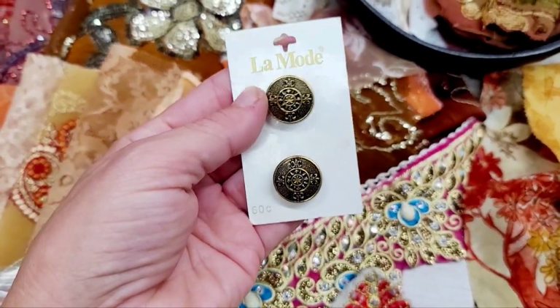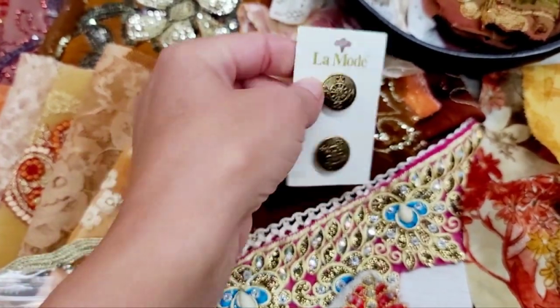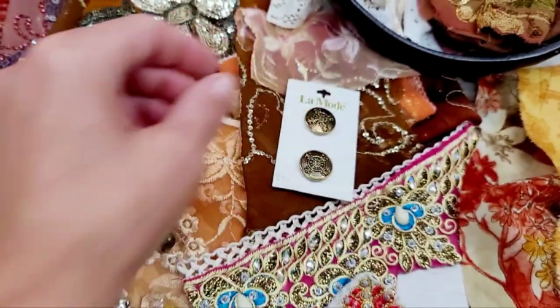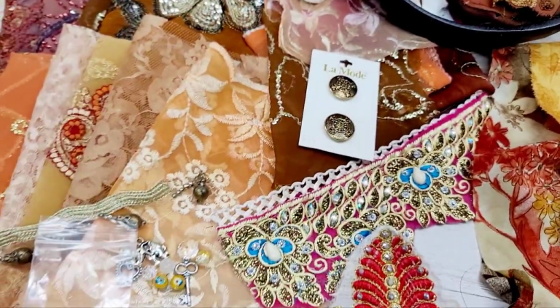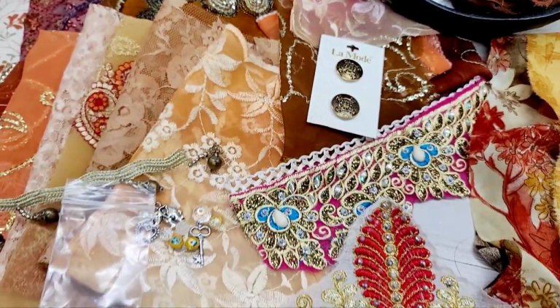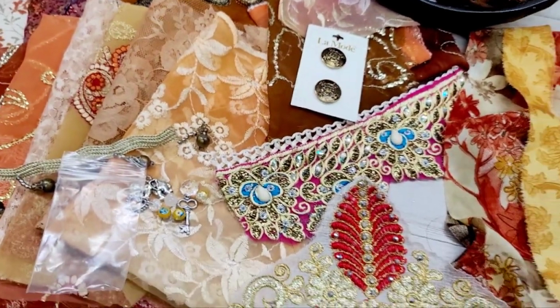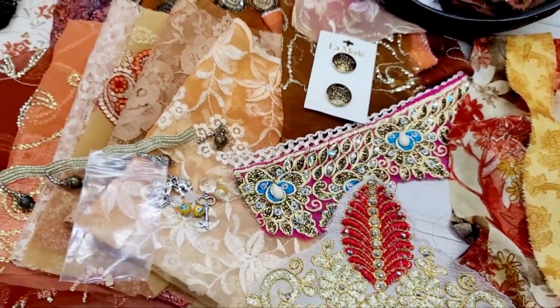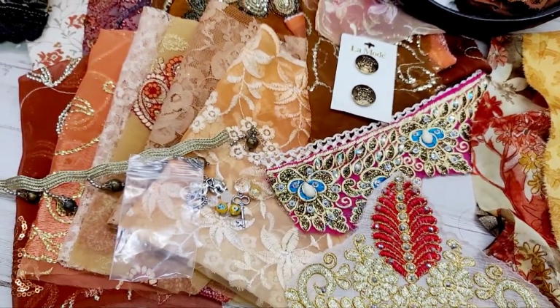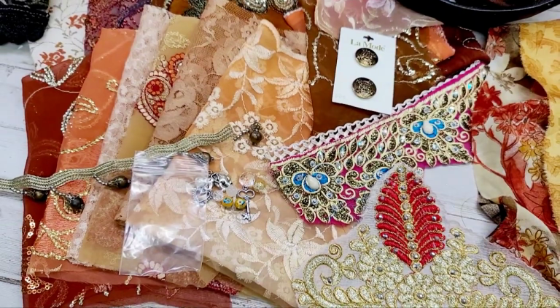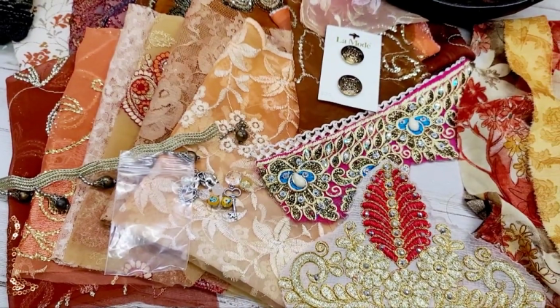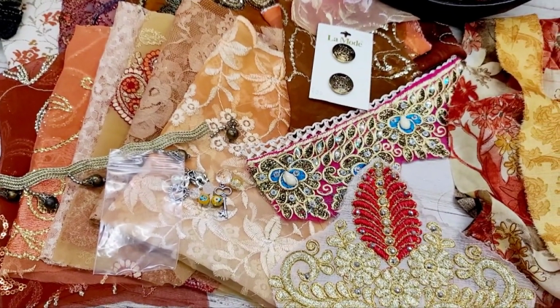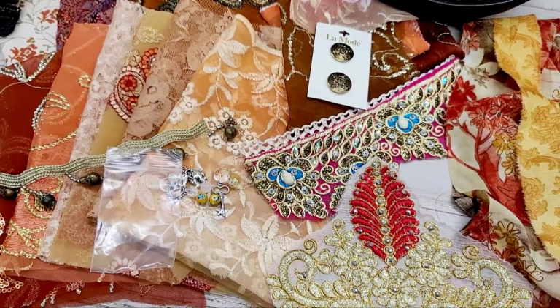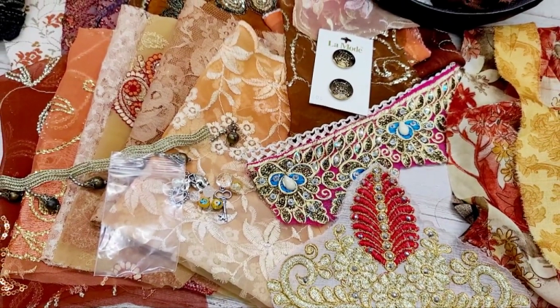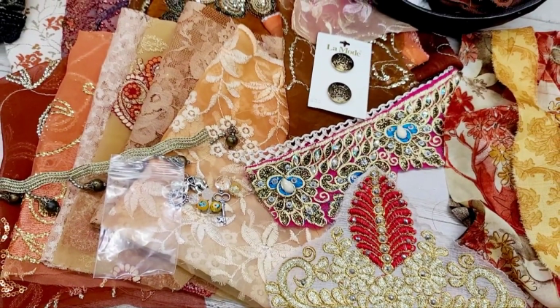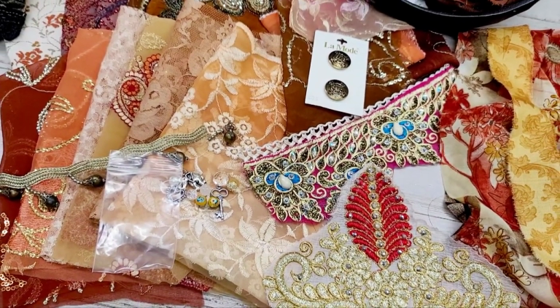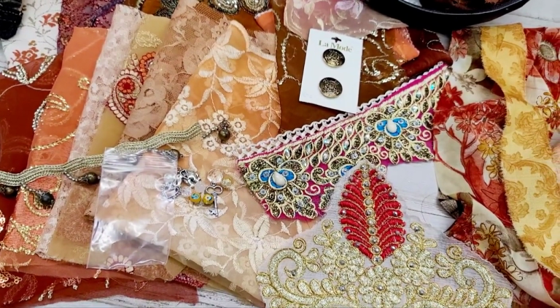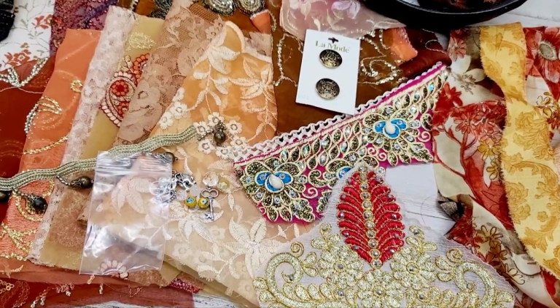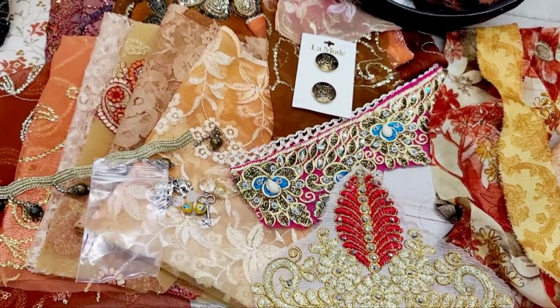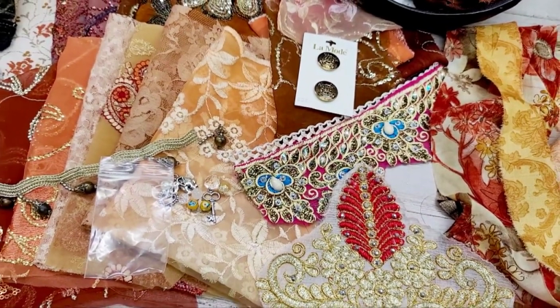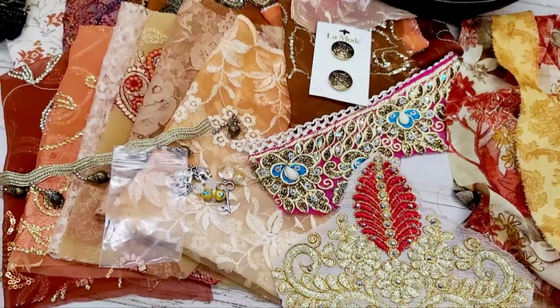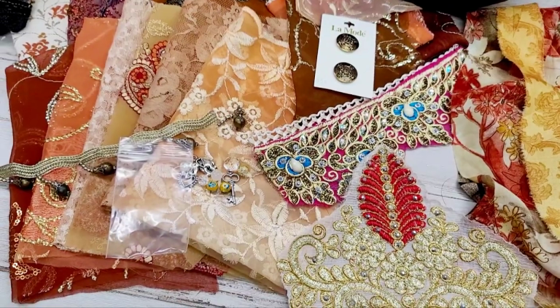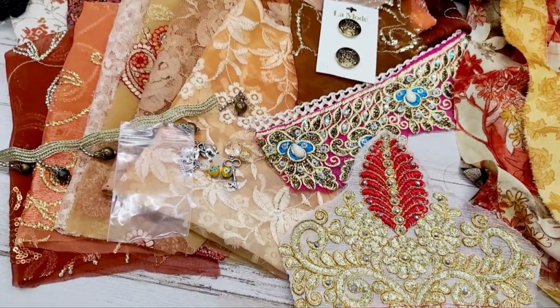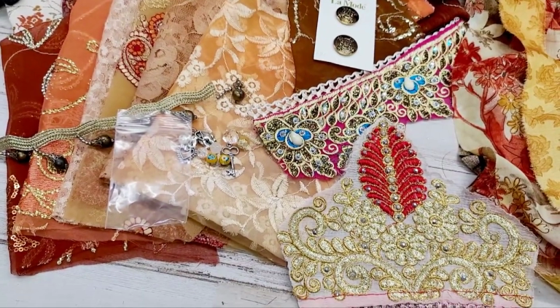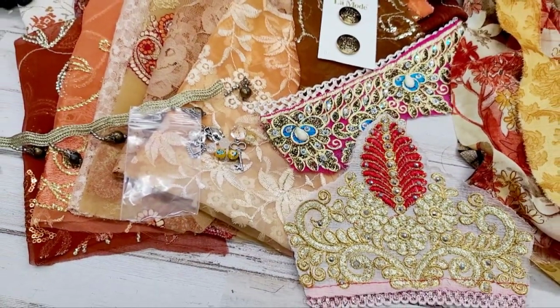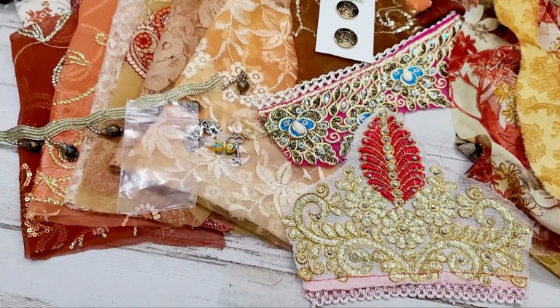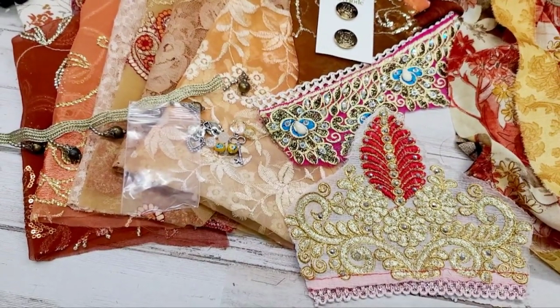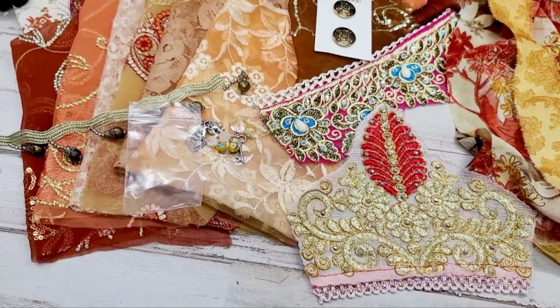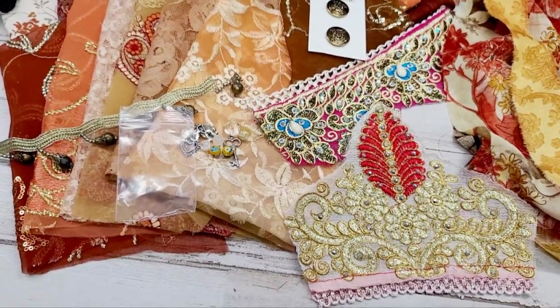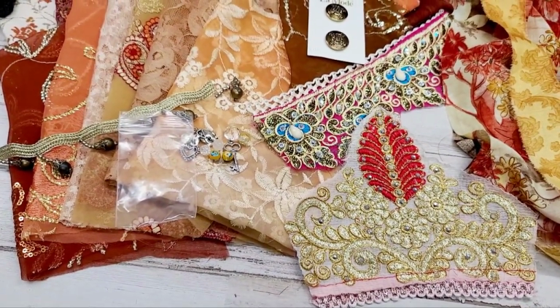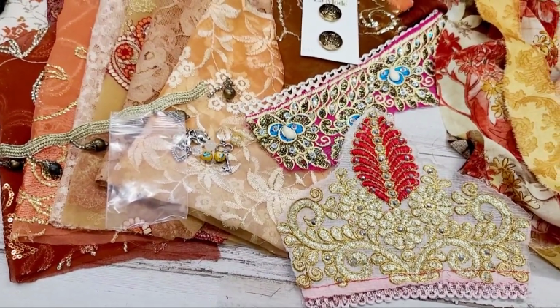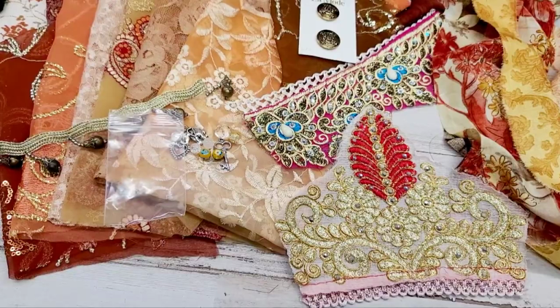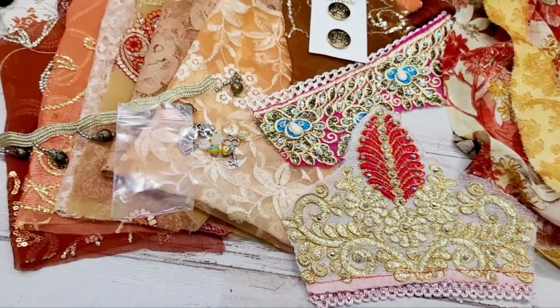Each one will have a button pack by La Mode. They will be a gold, bronzy look because the theme here is a beige, brown, orange, creamy type of theme, which I've never done.